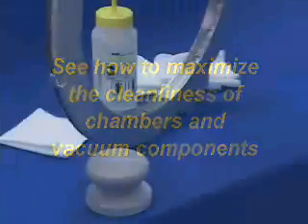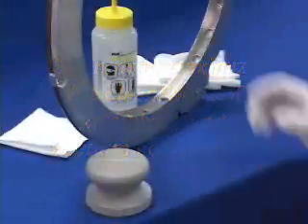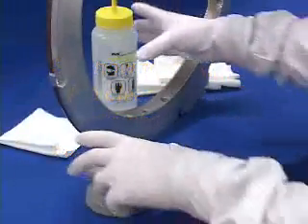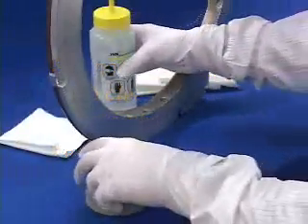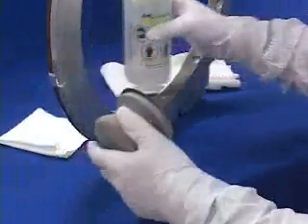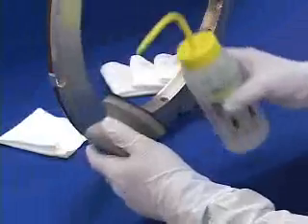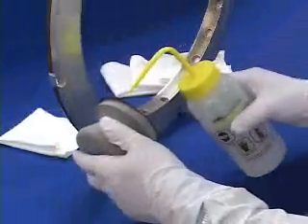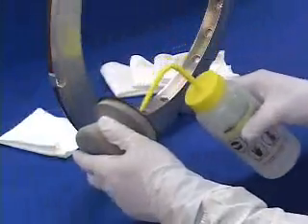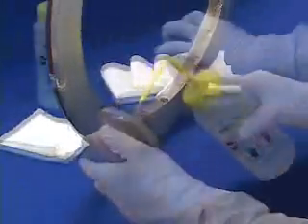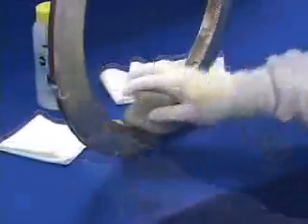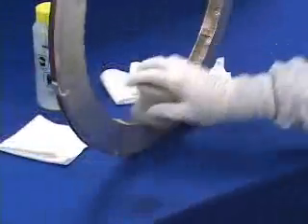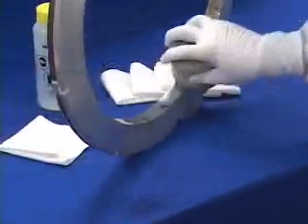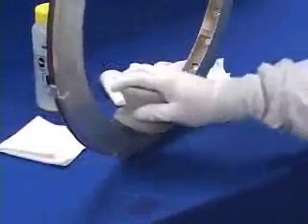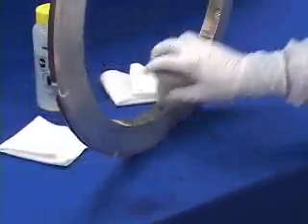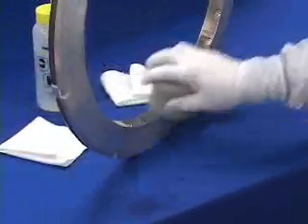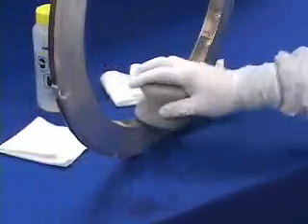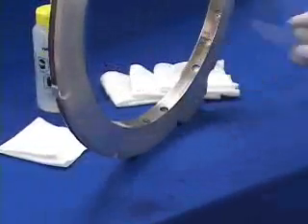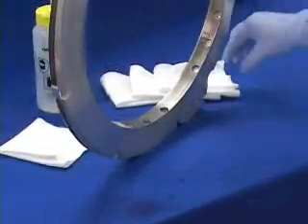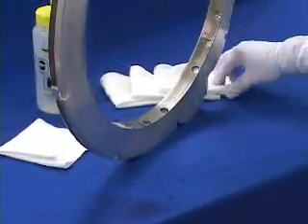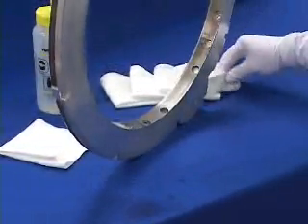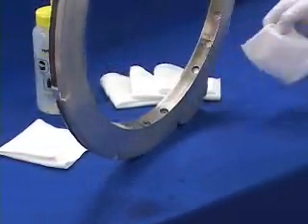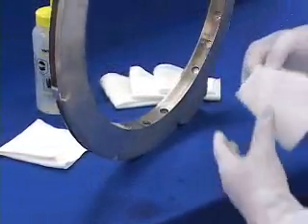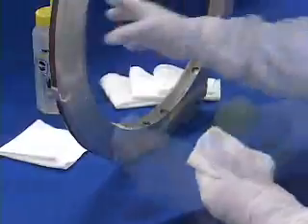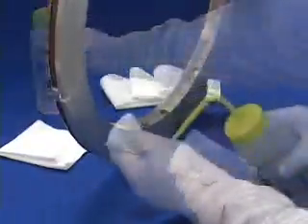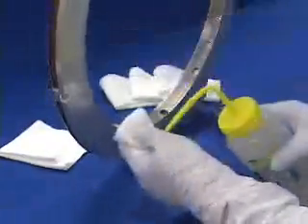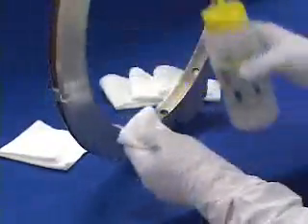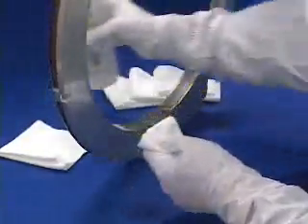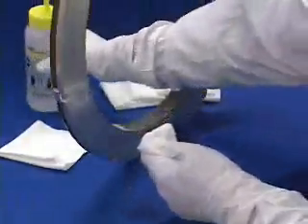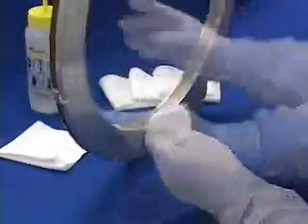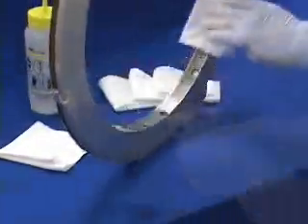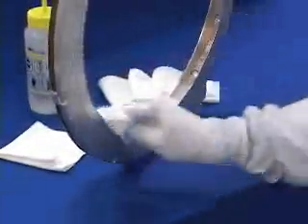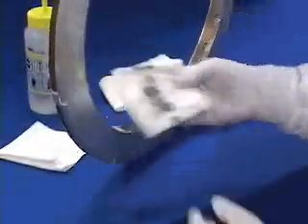Here we are using an ergo scrub hand tool to clean an HDP gas ring. Next, we will use standard polyester clean room wipers to remove the residue.